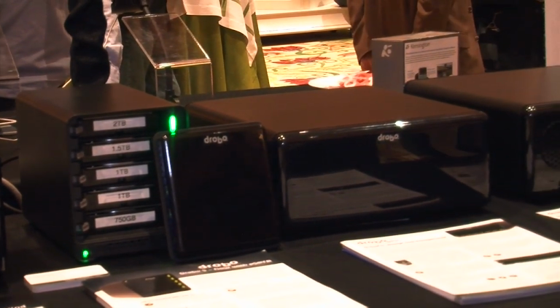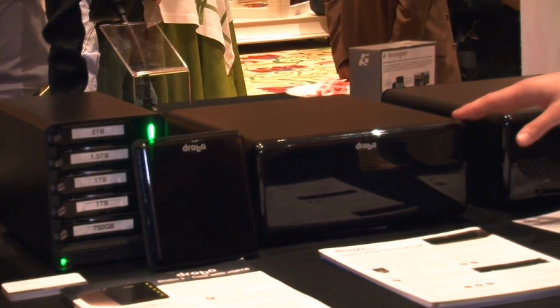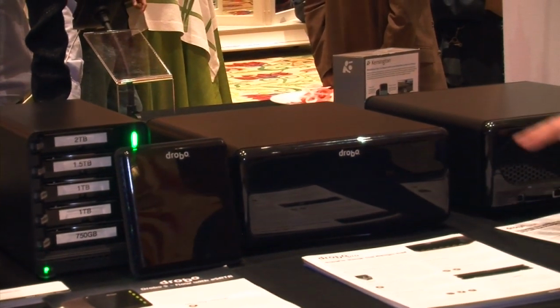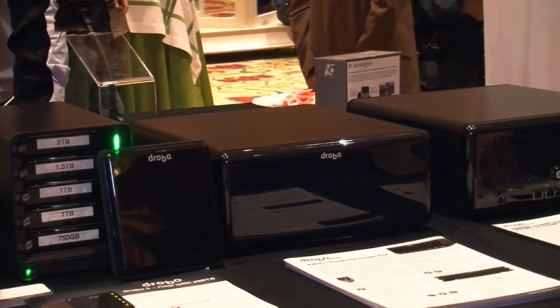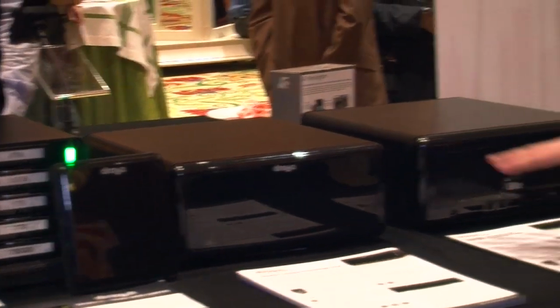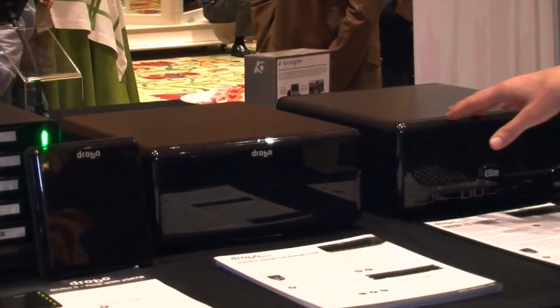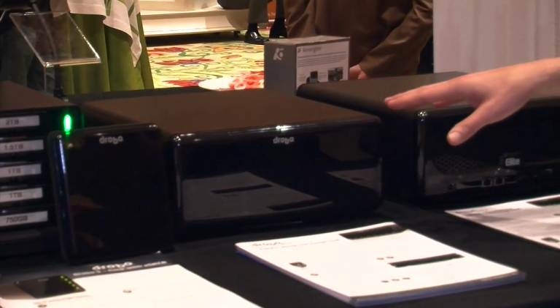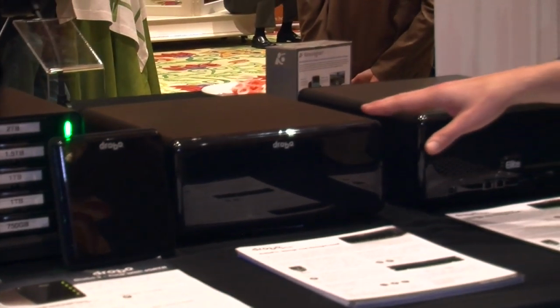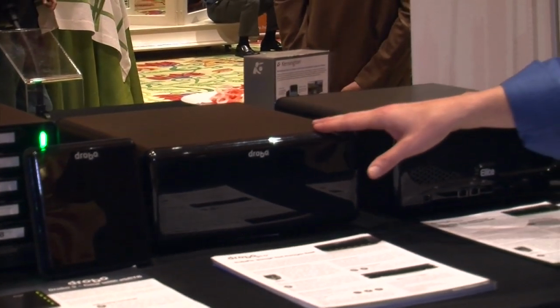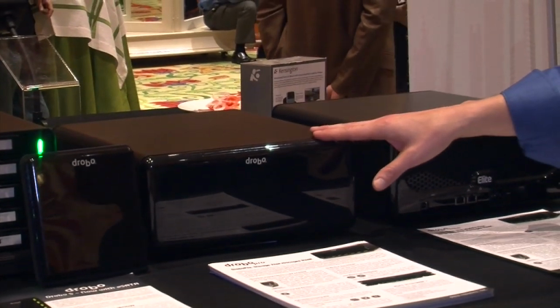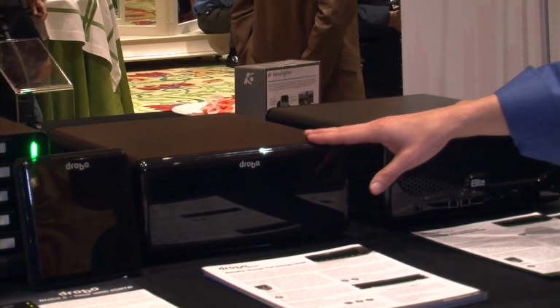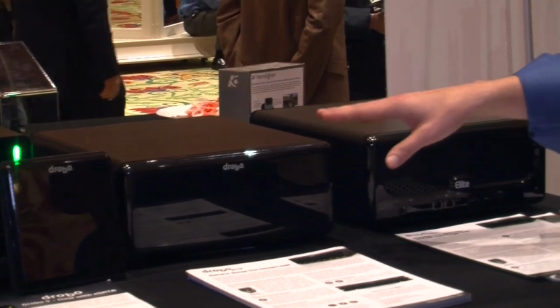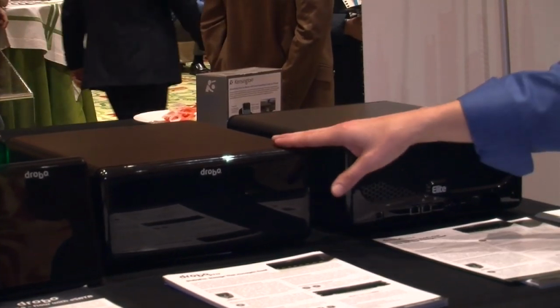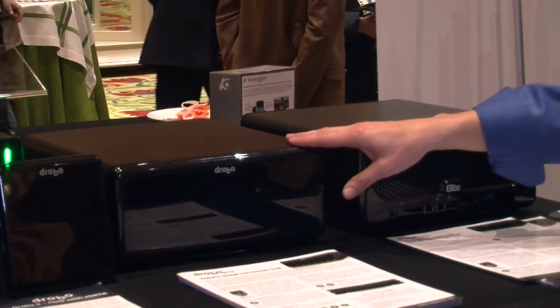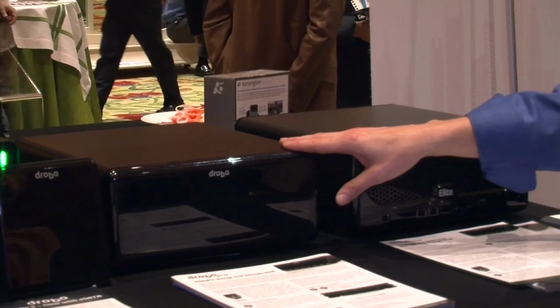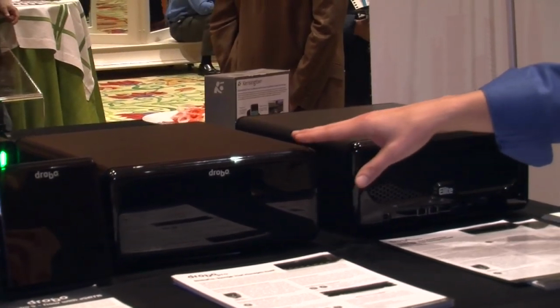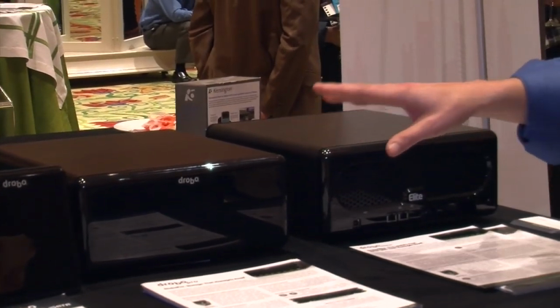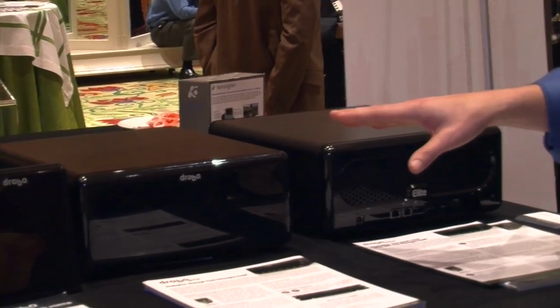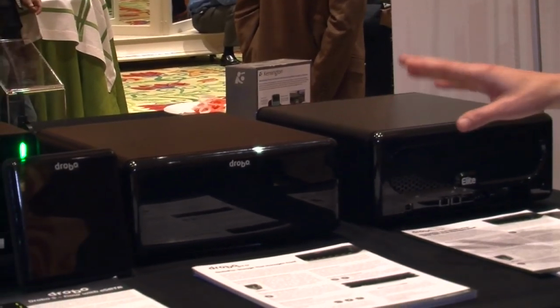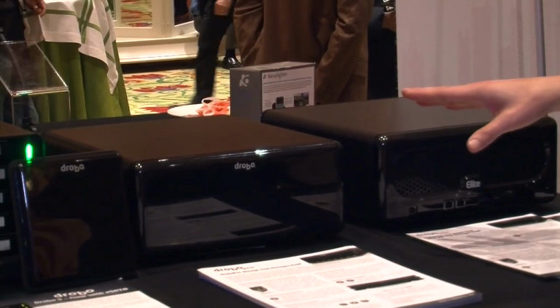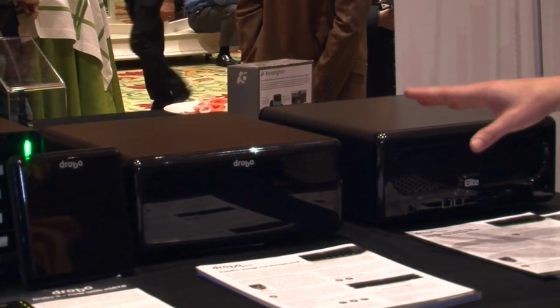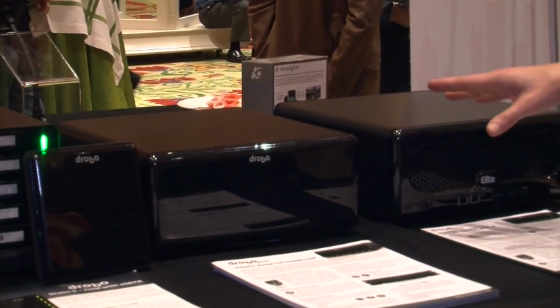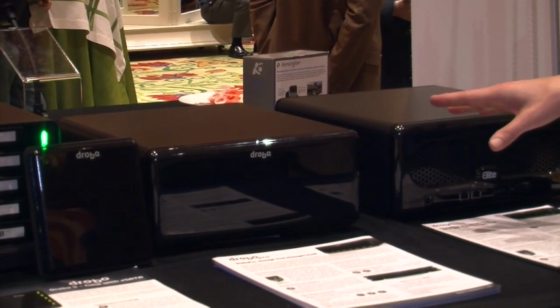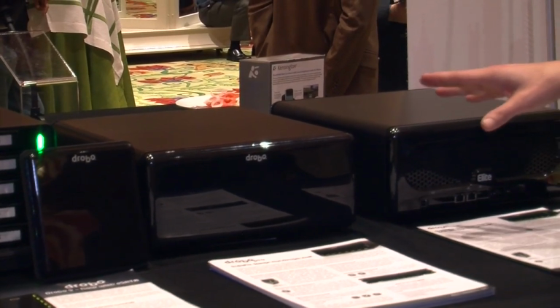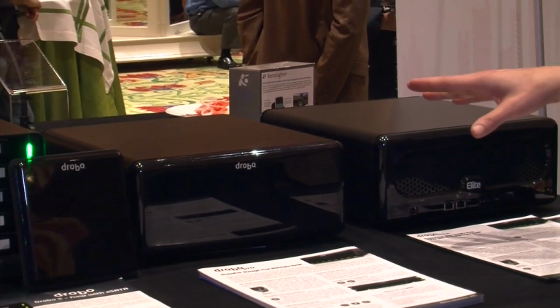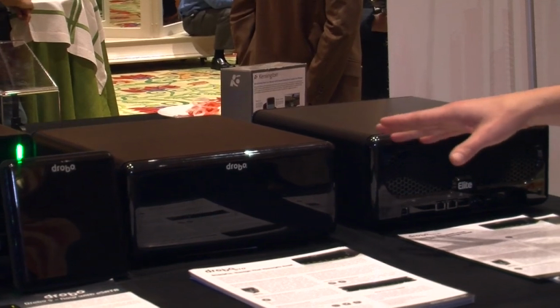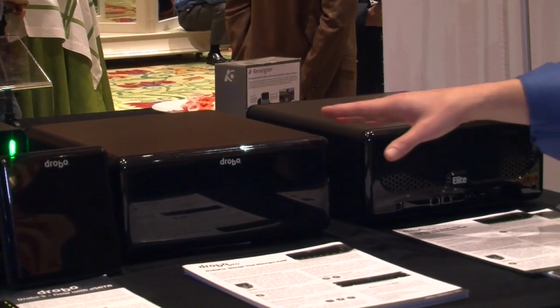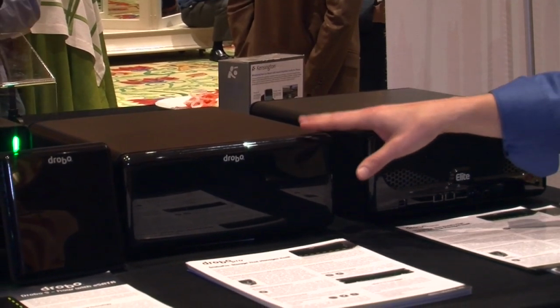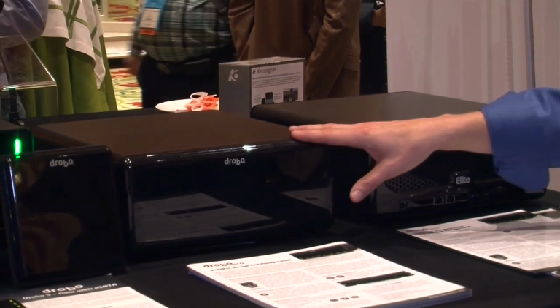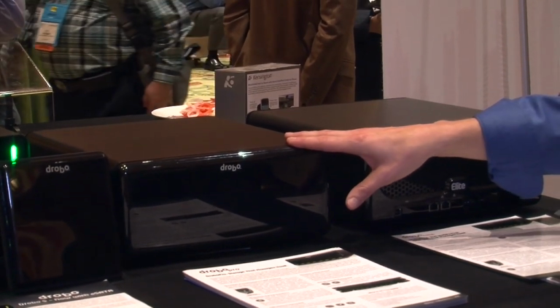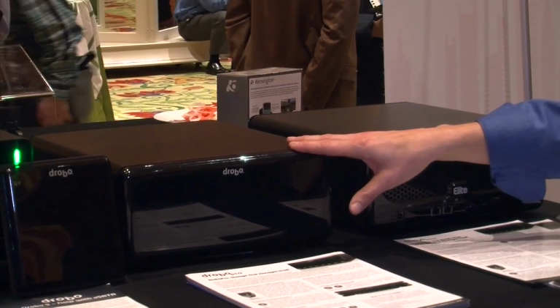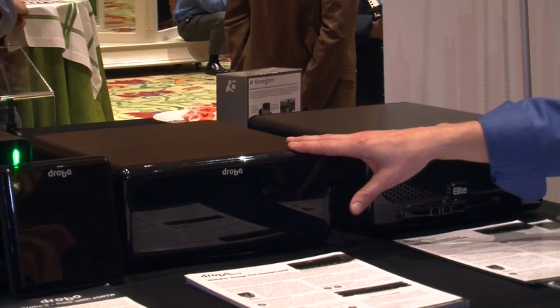Moving on down, these are our two 8-Bay units. They look the same but they're actually different. This is our Drobo Pro — a single-server solution, so it uses either USB, FireWire, or iSCSI as the interconnect. iSCSI here is really used as a performance direct-attach connection.